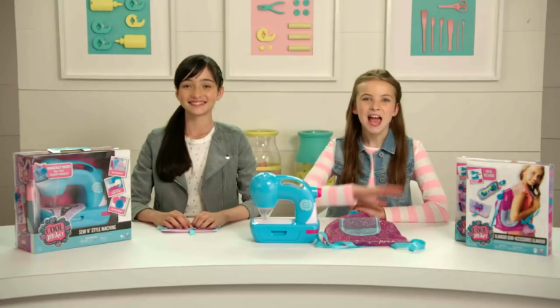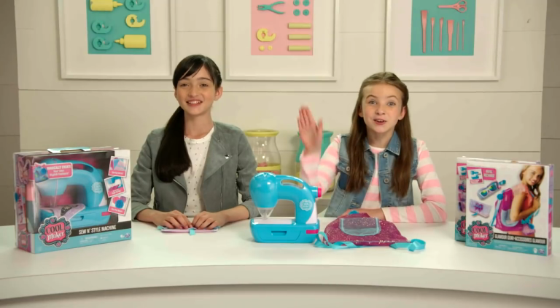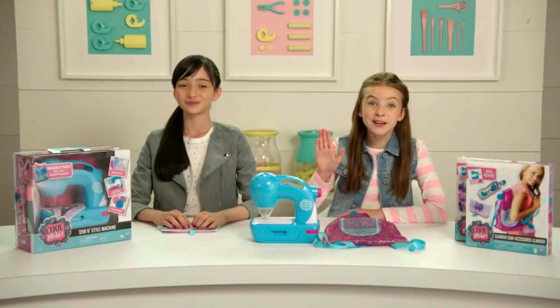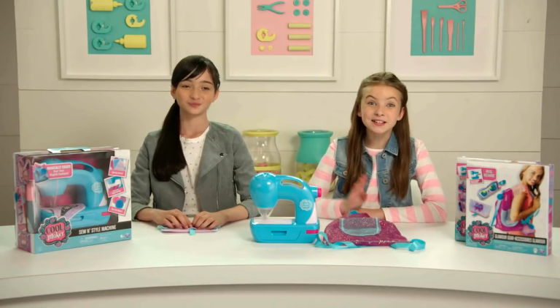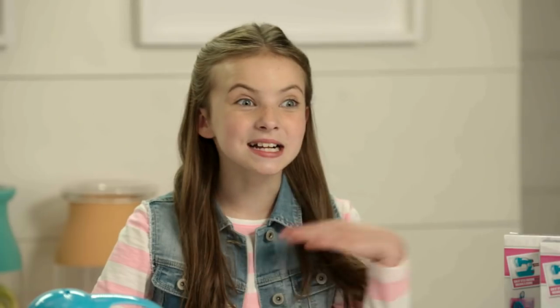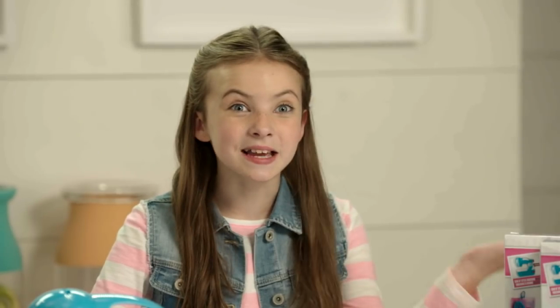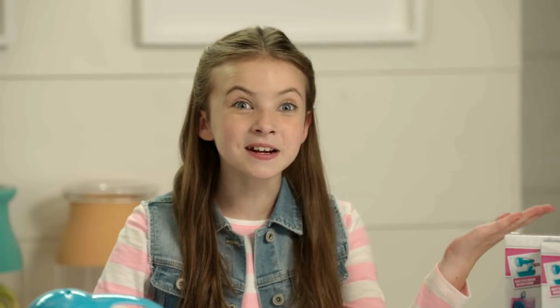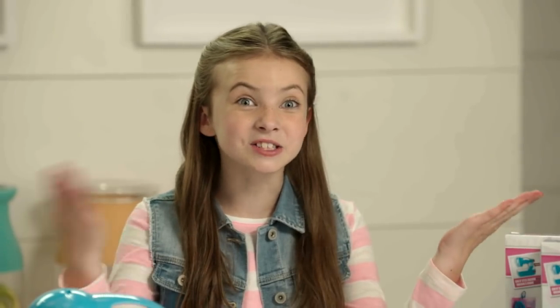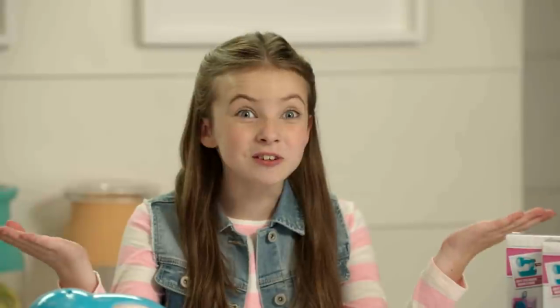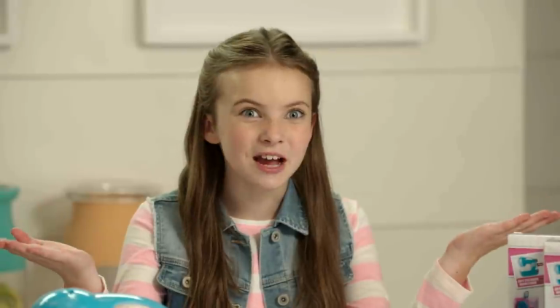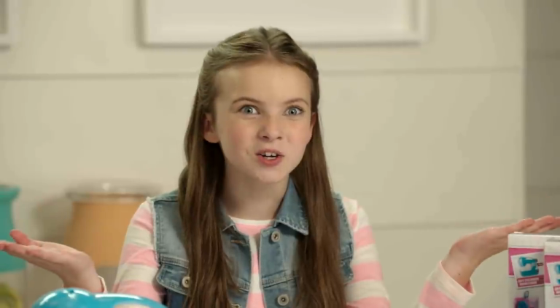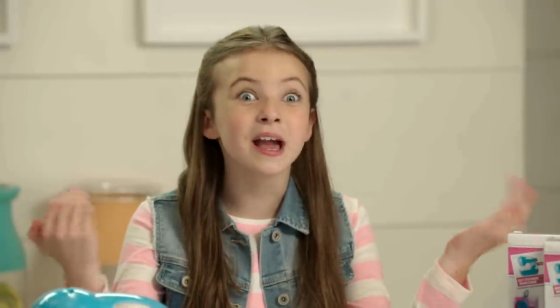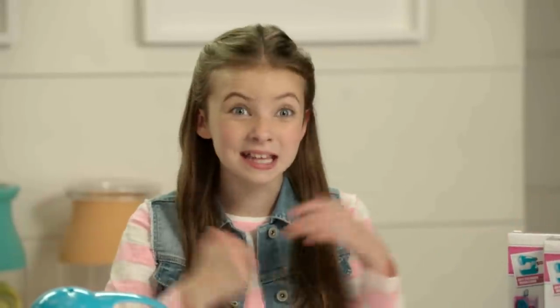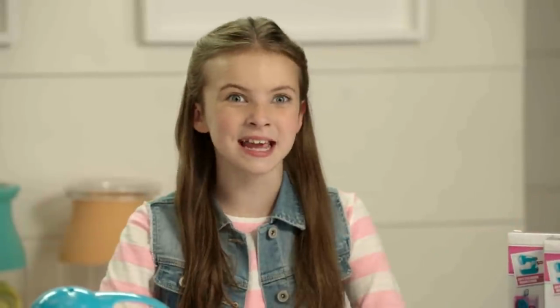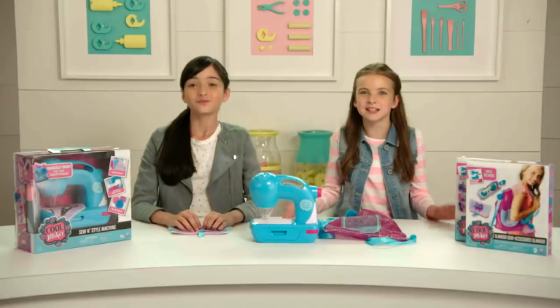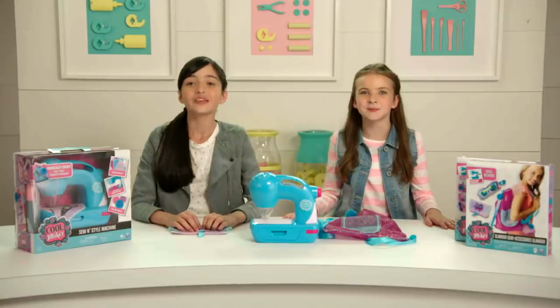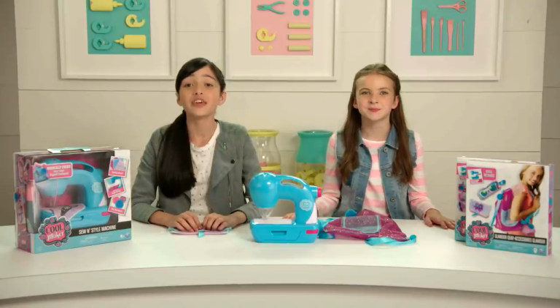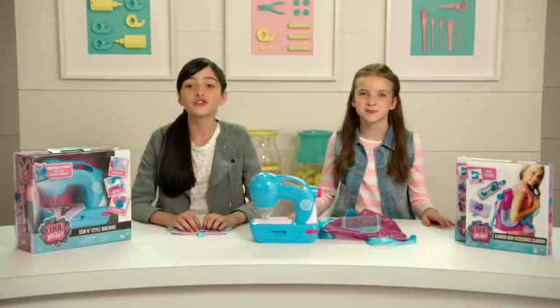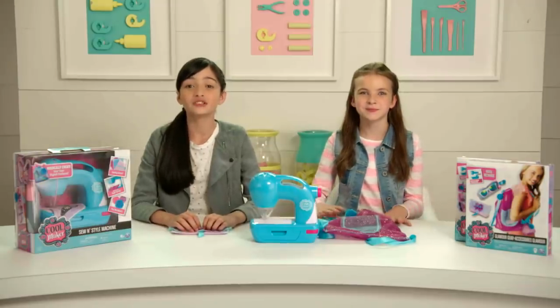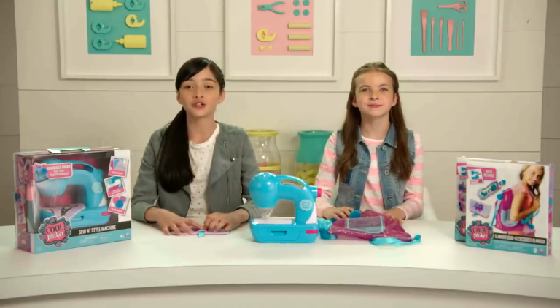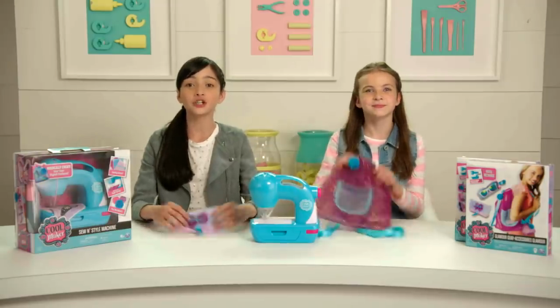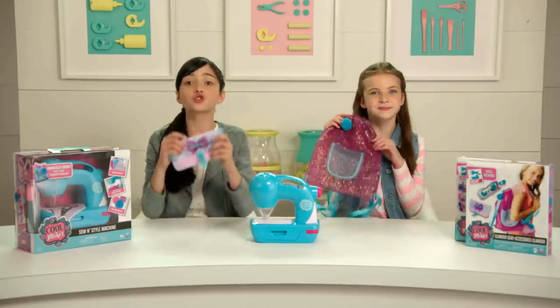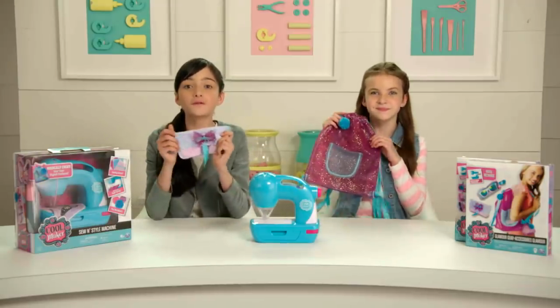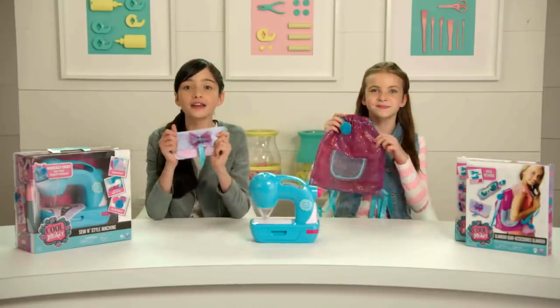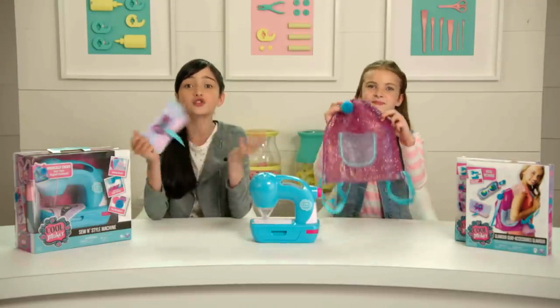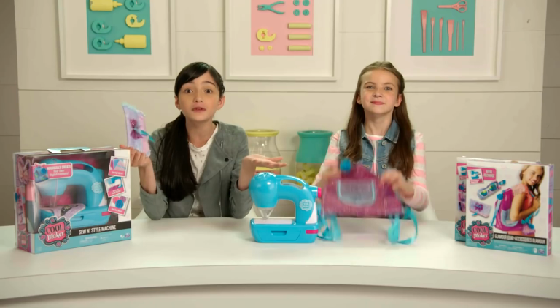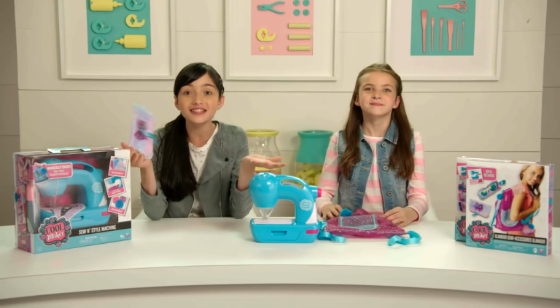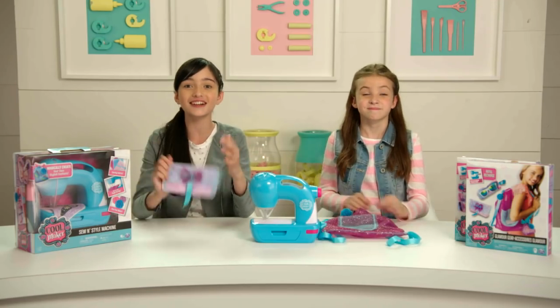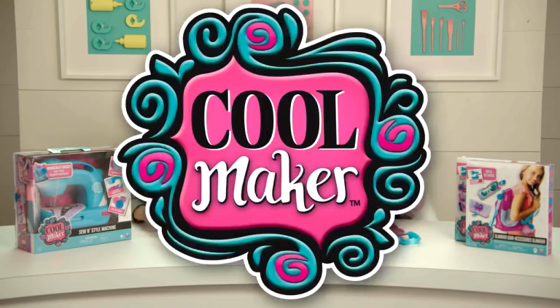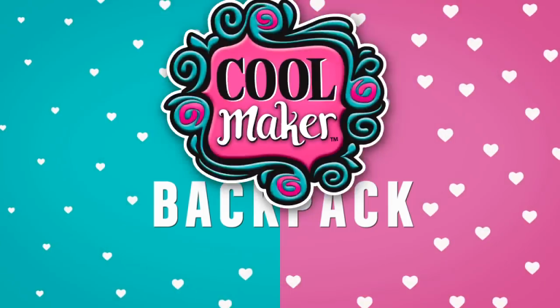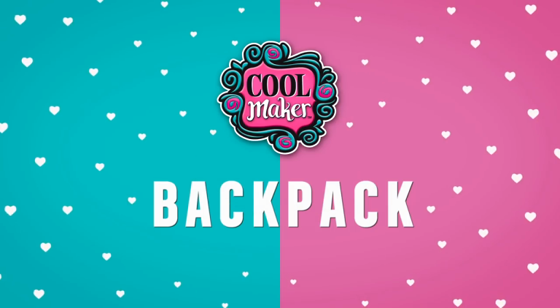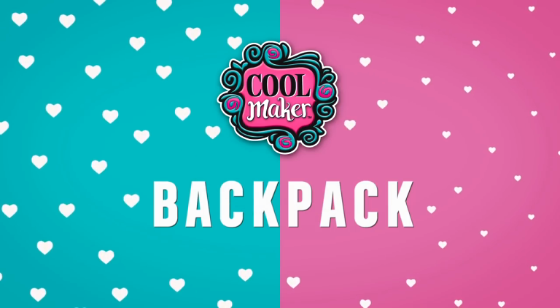Hey Cool Makers! Glamour and sew-in style go hand in hand. Making your own glamour gear is super fun and super easy to learn. Let's get into it!